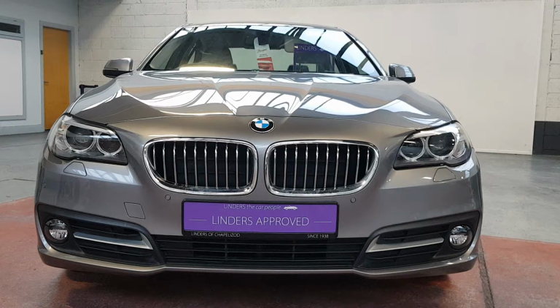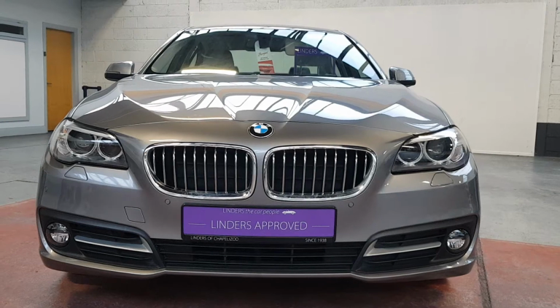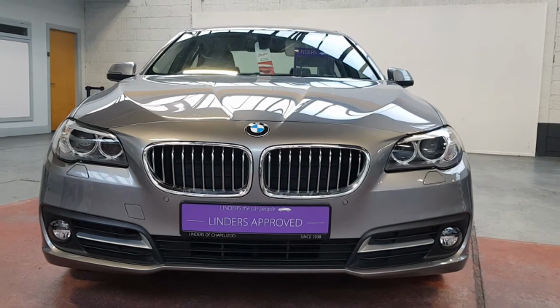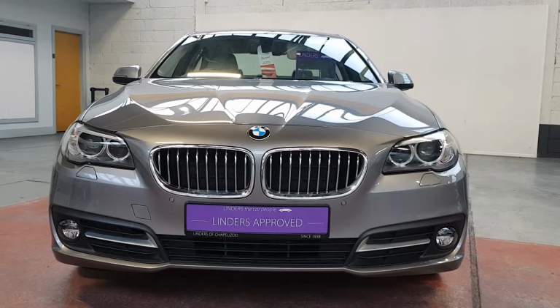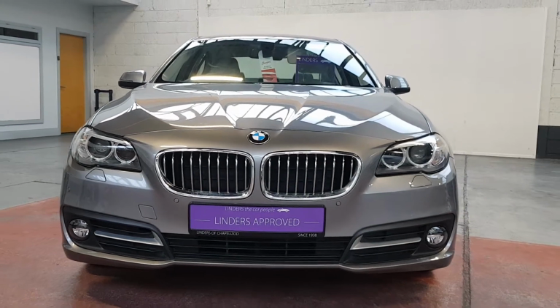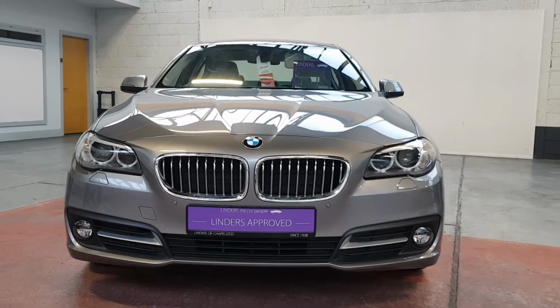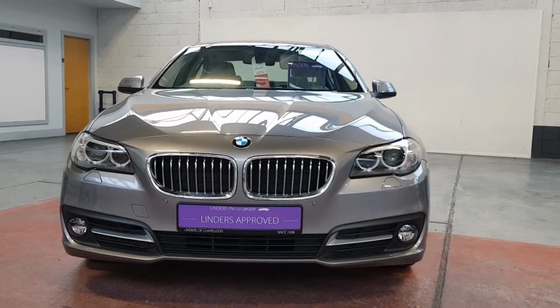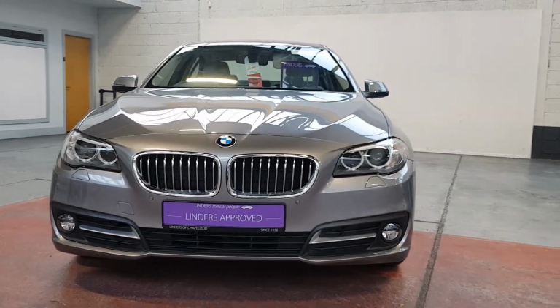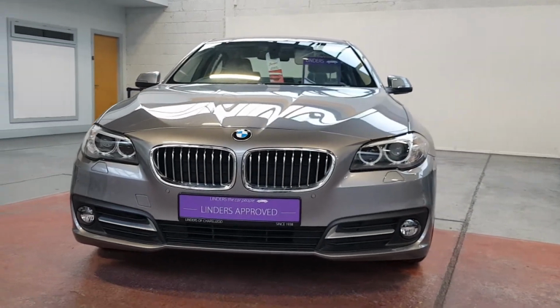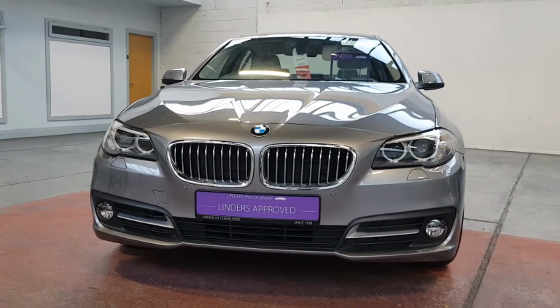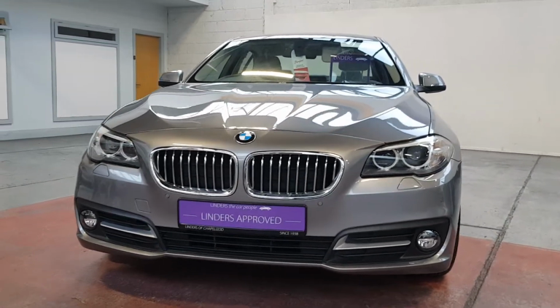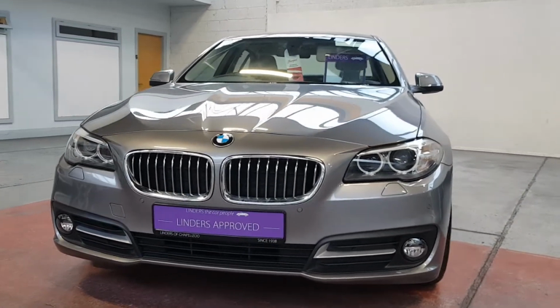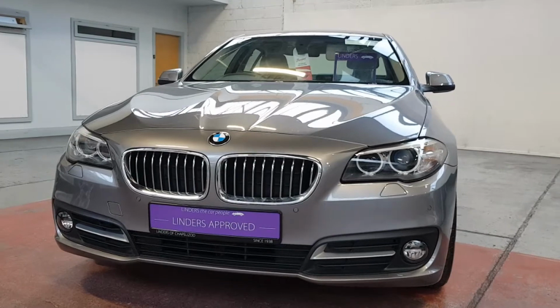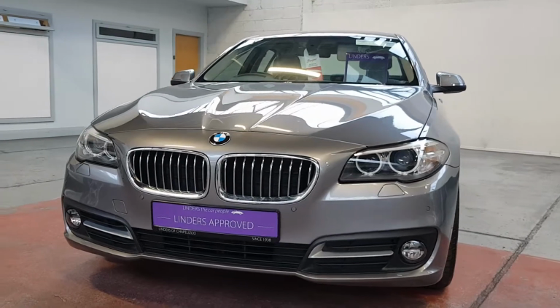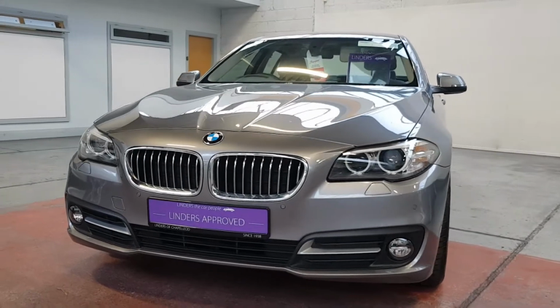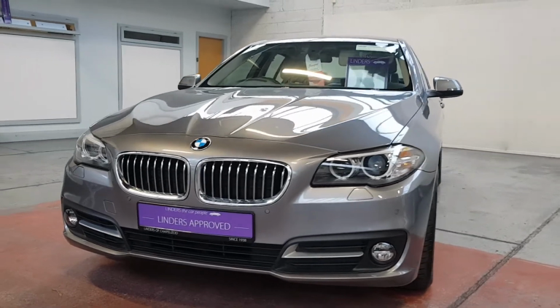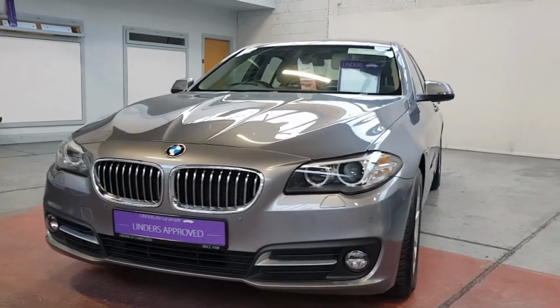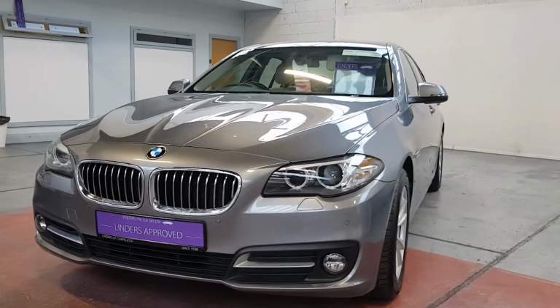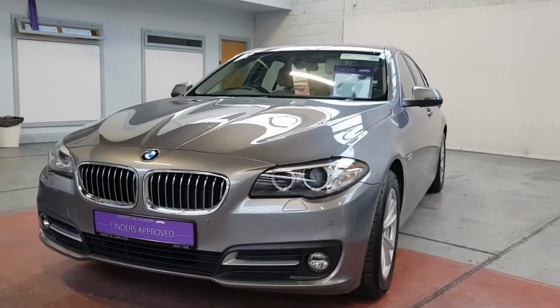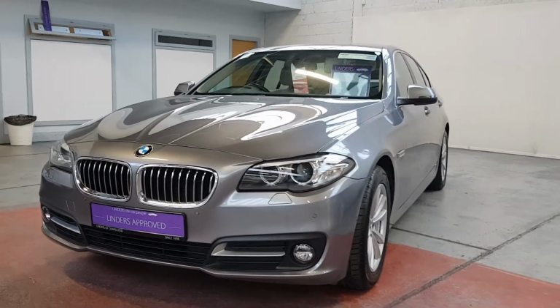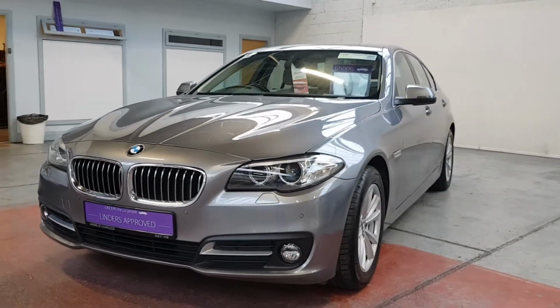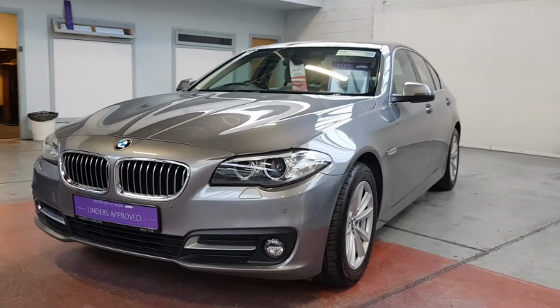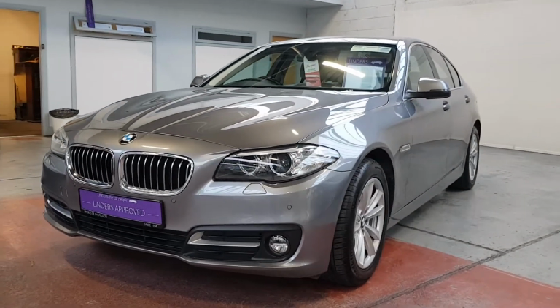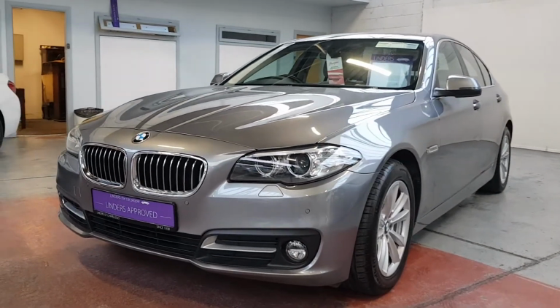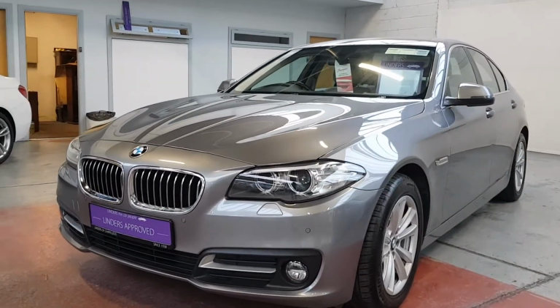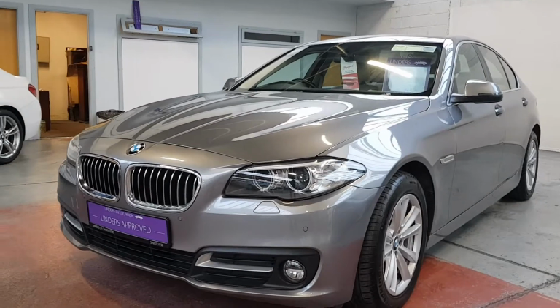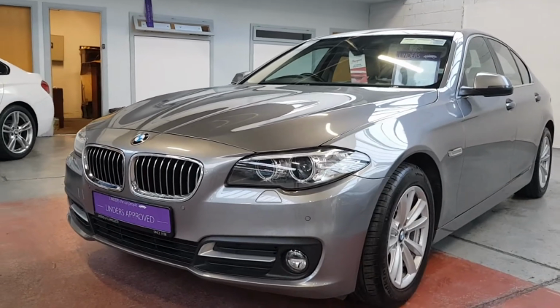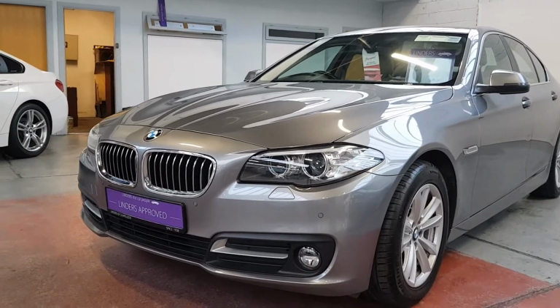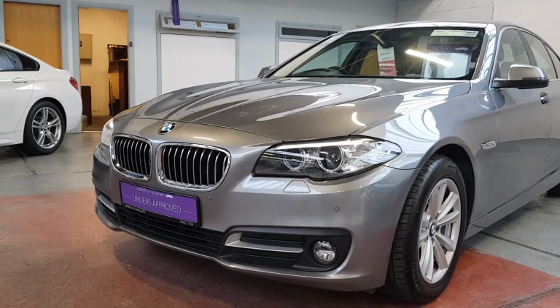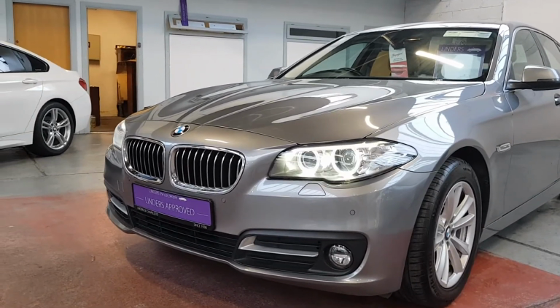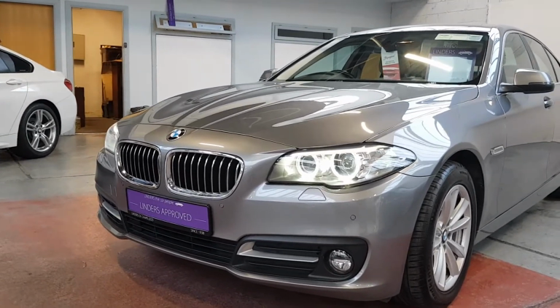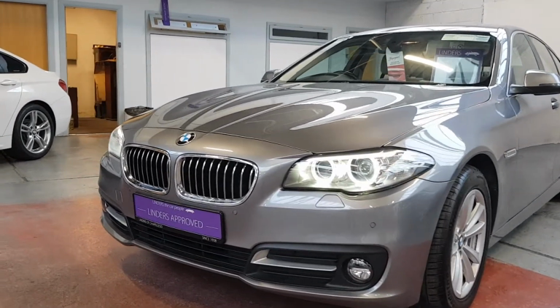Hi, it's Barry here from Linders and Chapel. This is a video on this beautiful 520 SE model, 2-litre diesel, and it's got the lovely 8-speed Steptronic gearbox — really smooth gear changes and a really efficient gearbox as well.